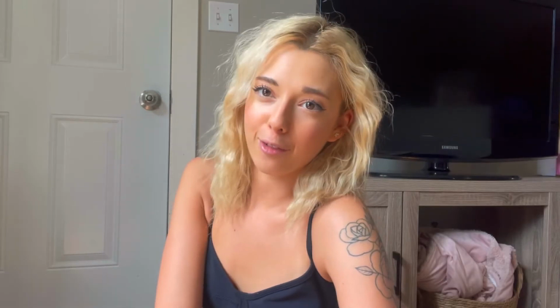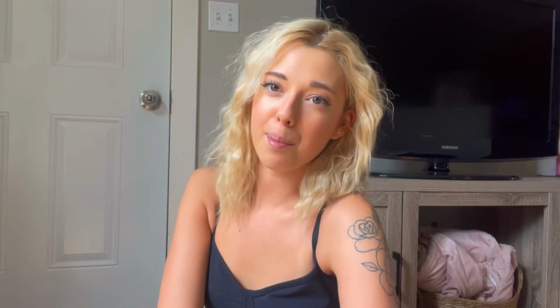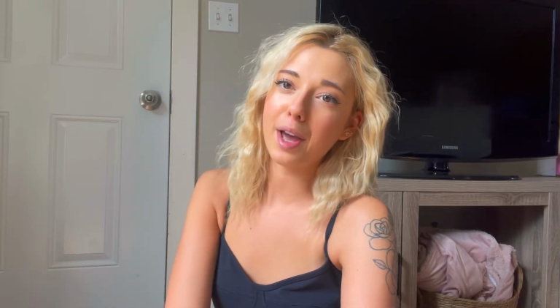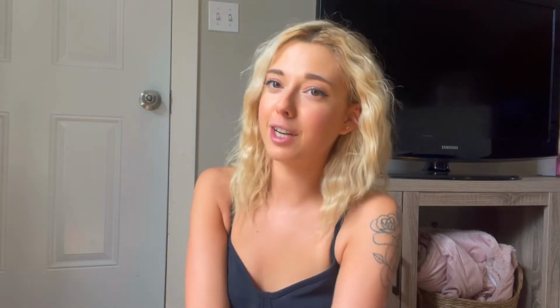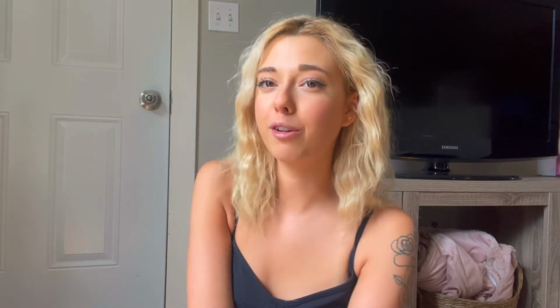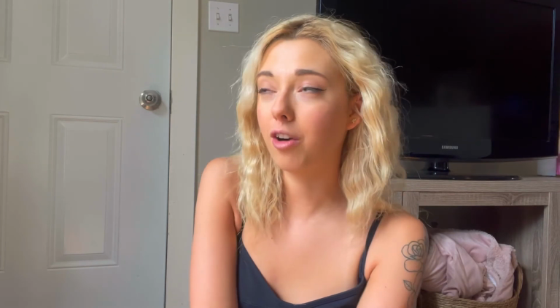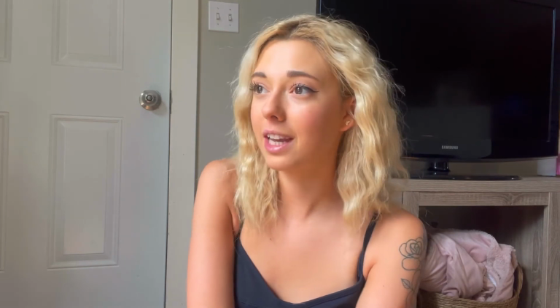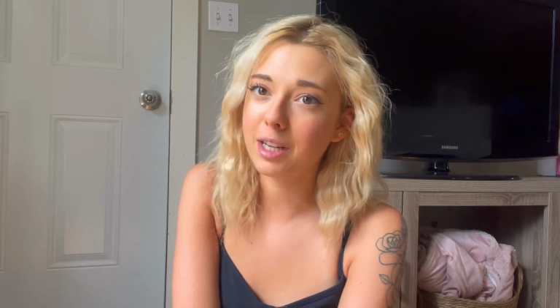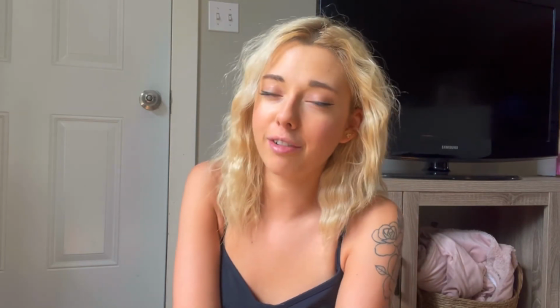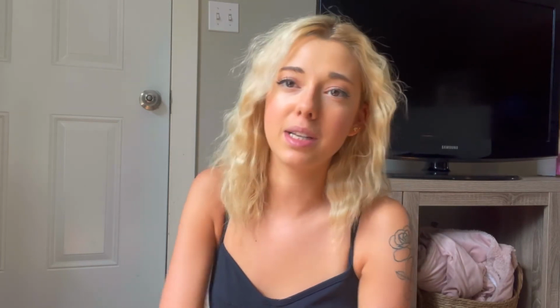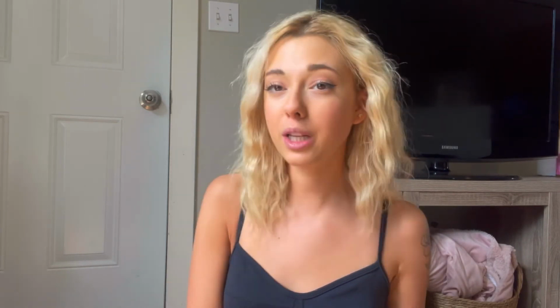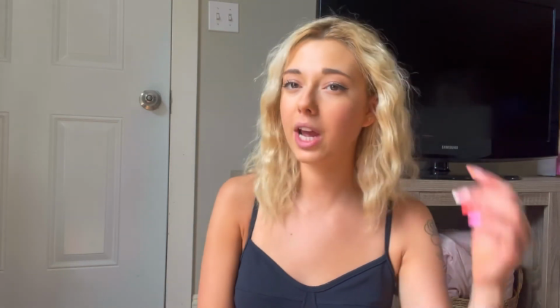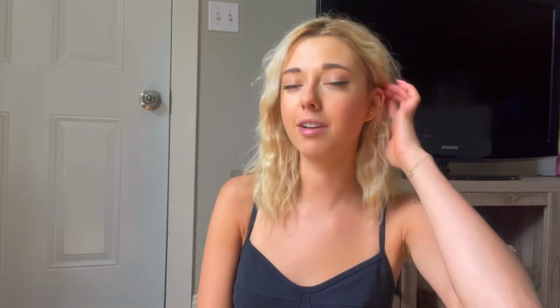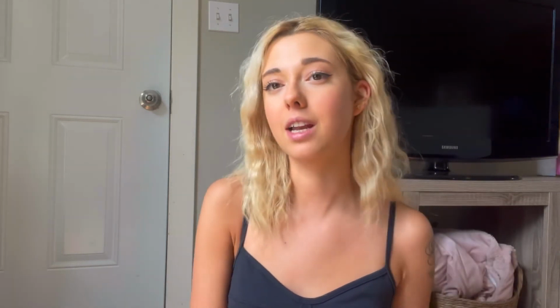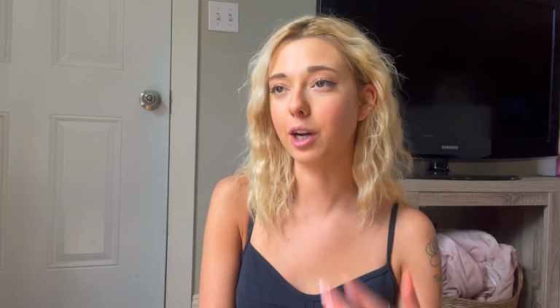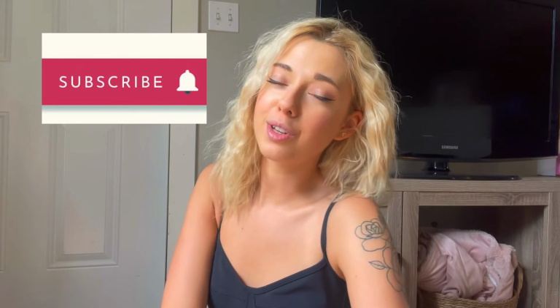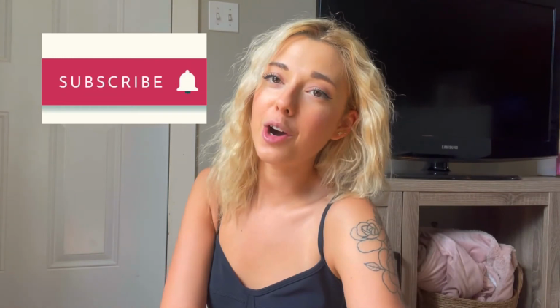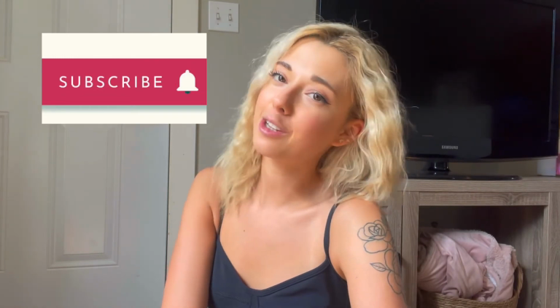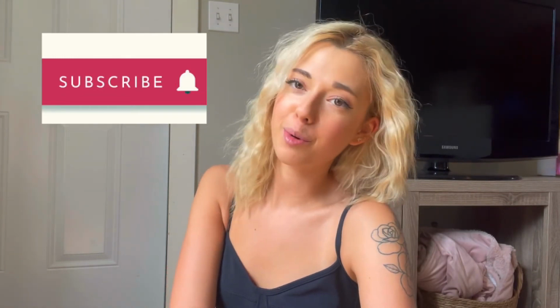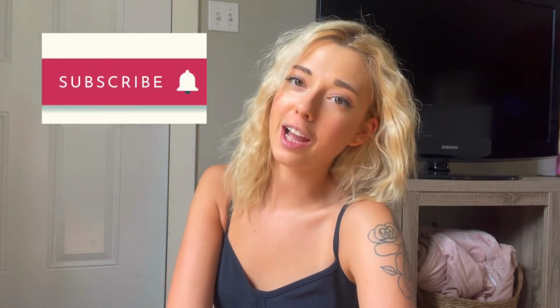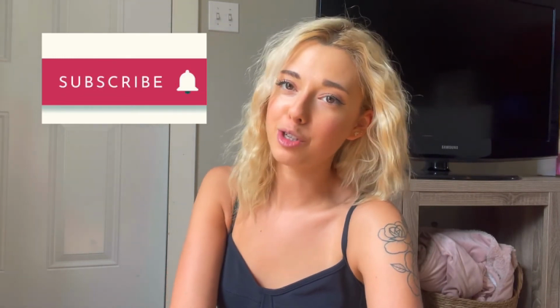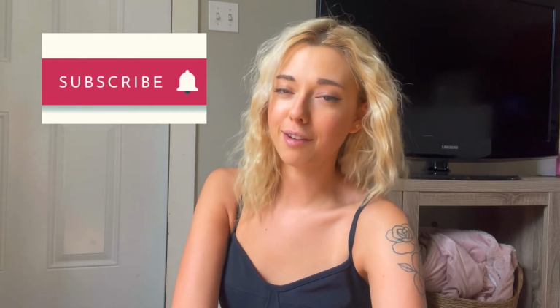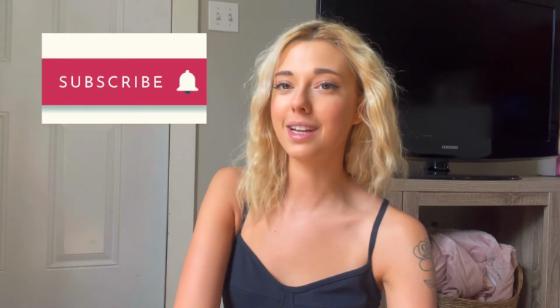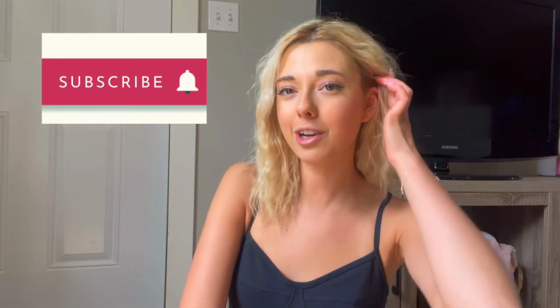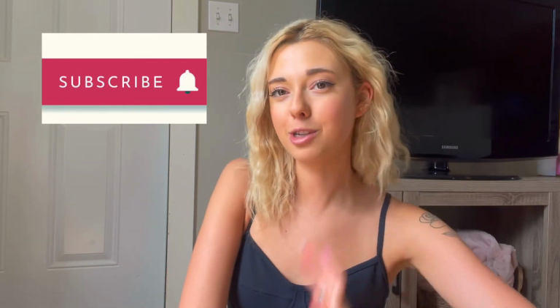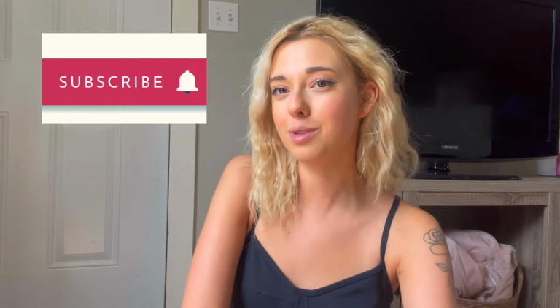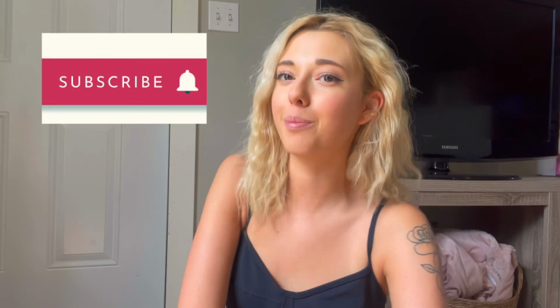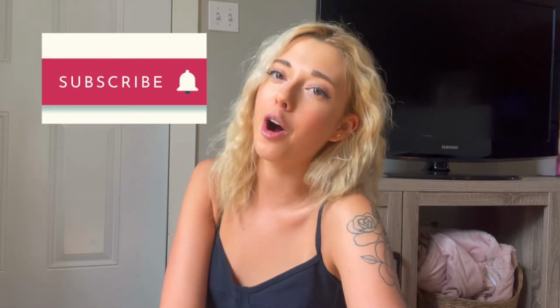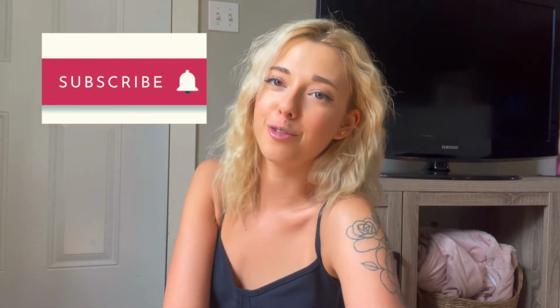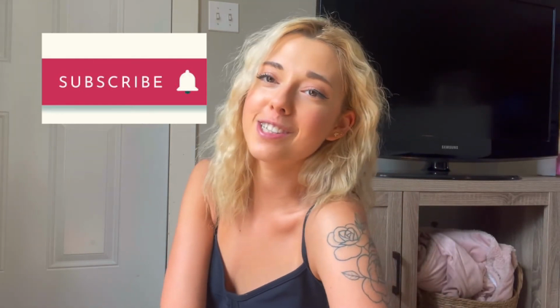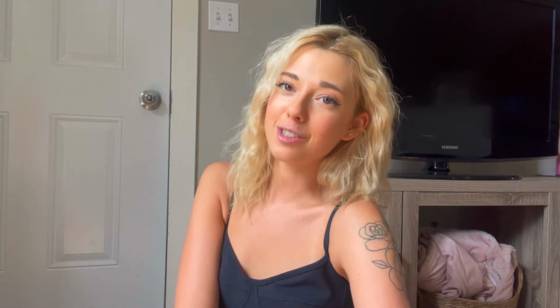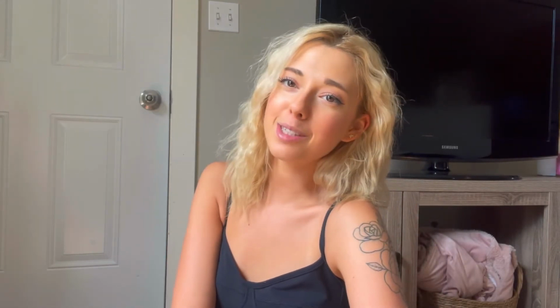That wraps up my everyday morning routine. Obviously some days look different — some days I work in the mornings, so every day is going to differ. Hope you enjoyed the video. Thank you so much for watching. I post new videos every Wednesday and Saturday, so make sure to subscribe so you don't miss out, and I'll see you in my next one.